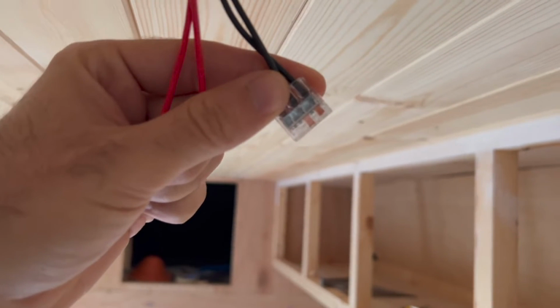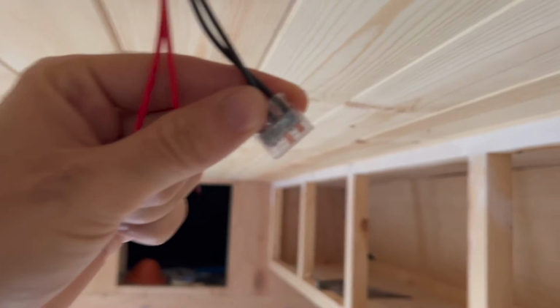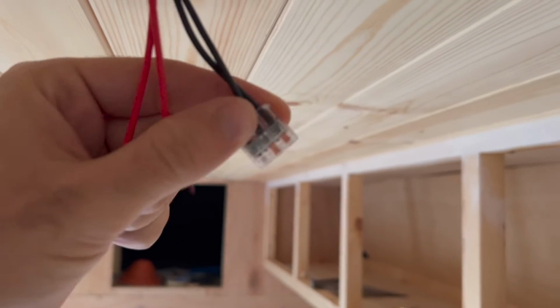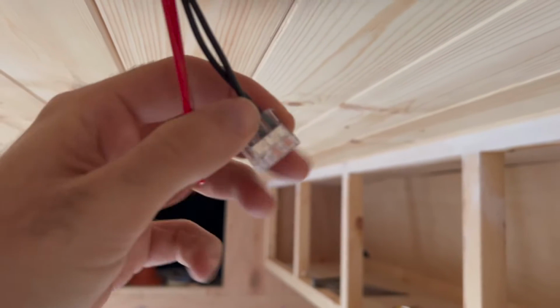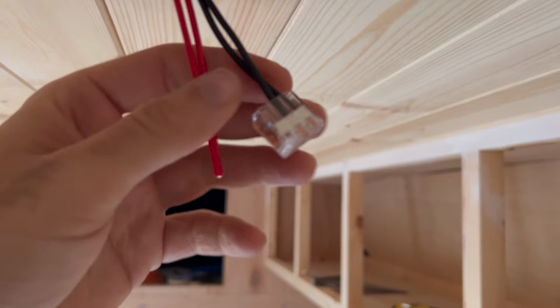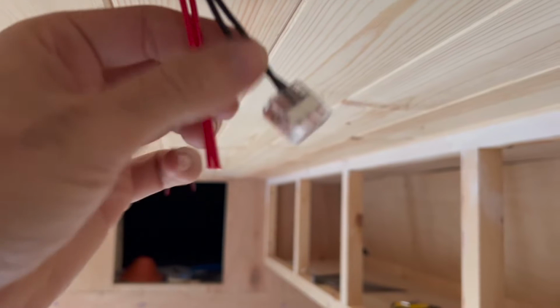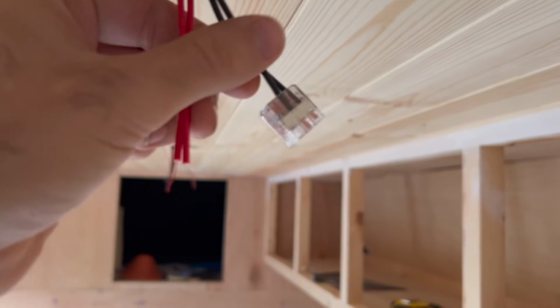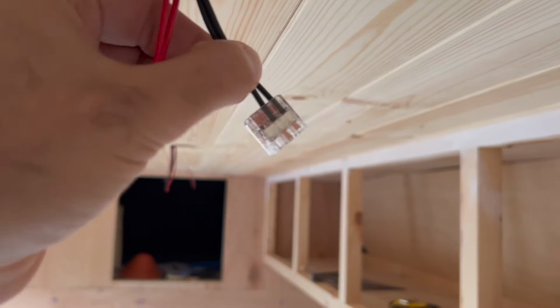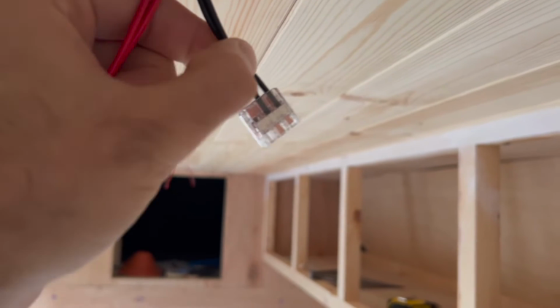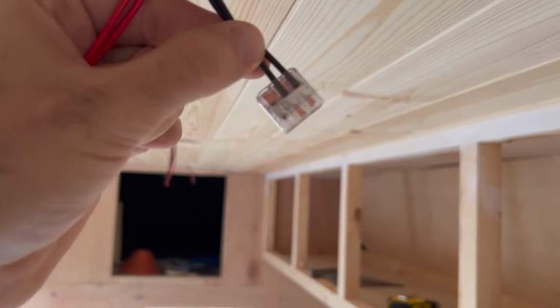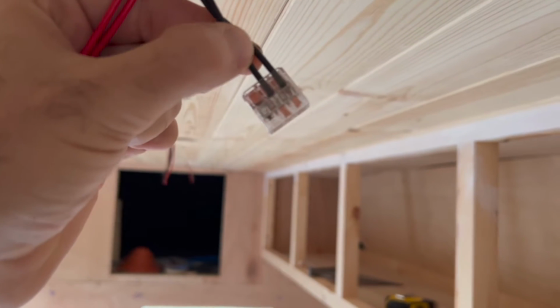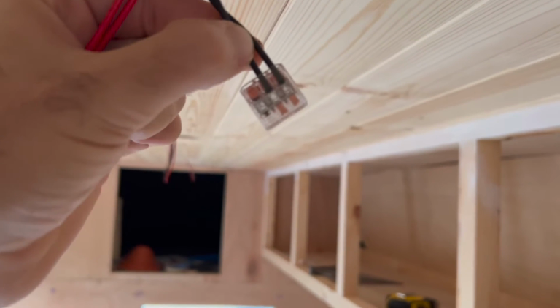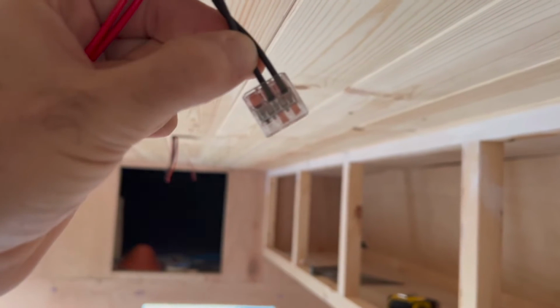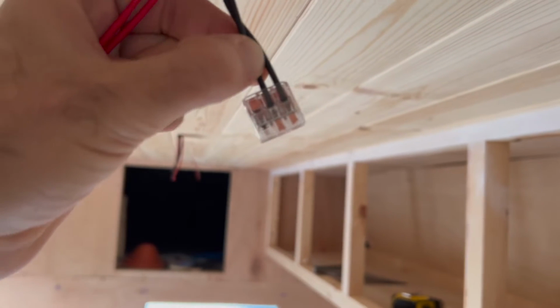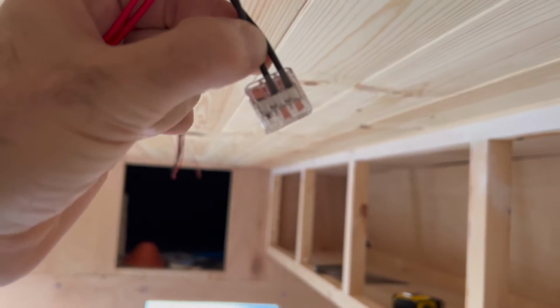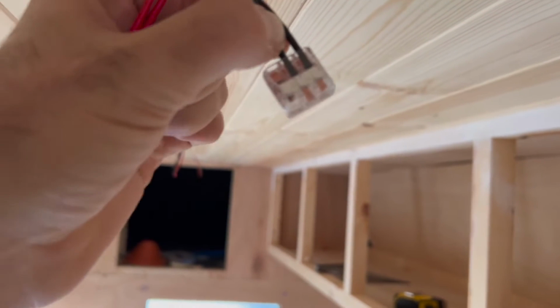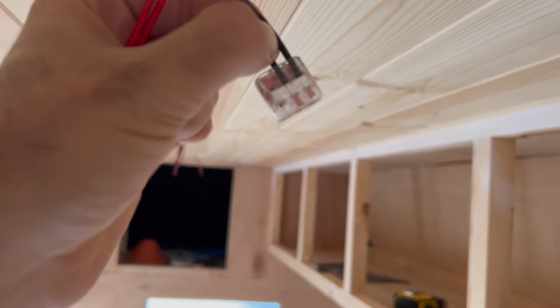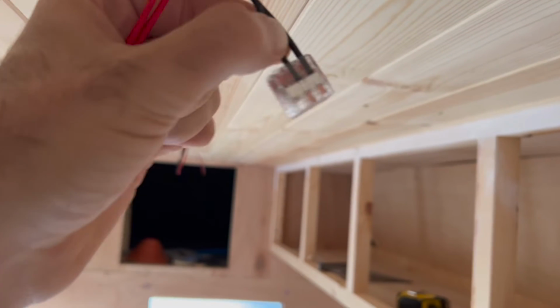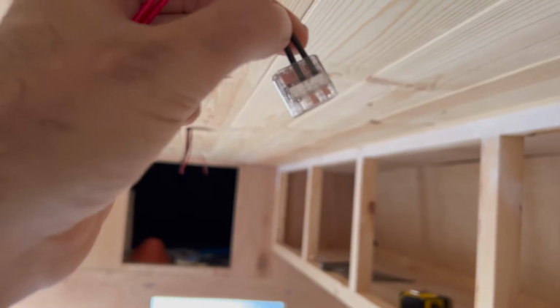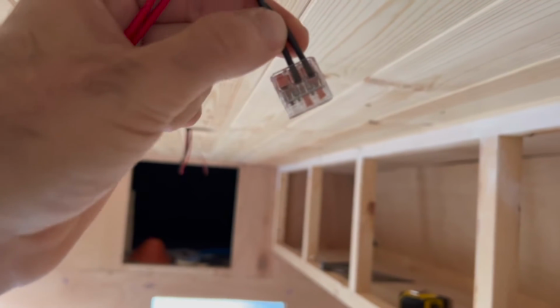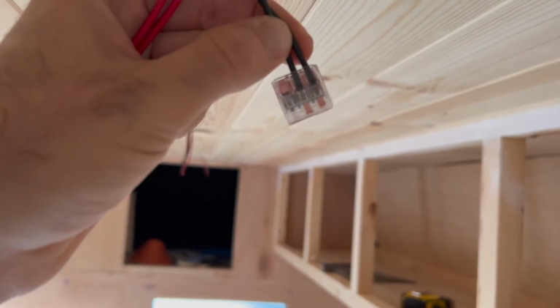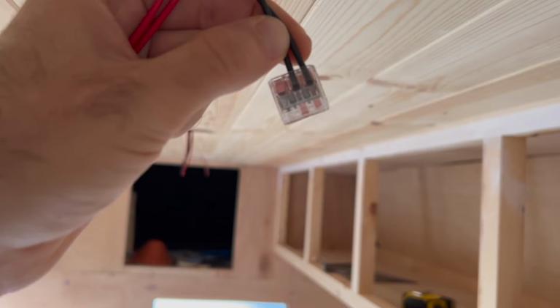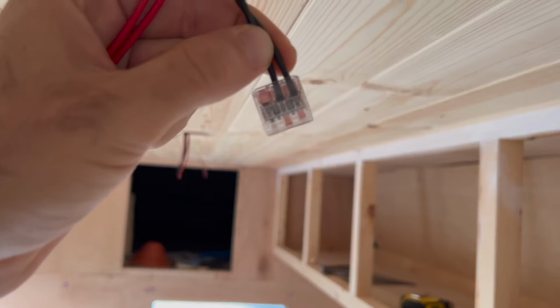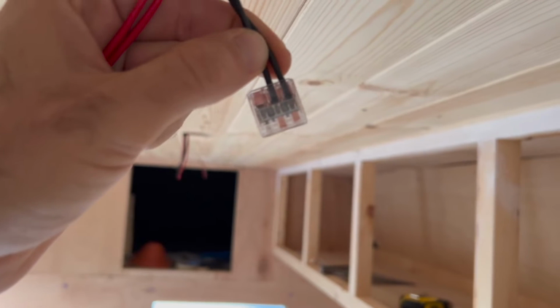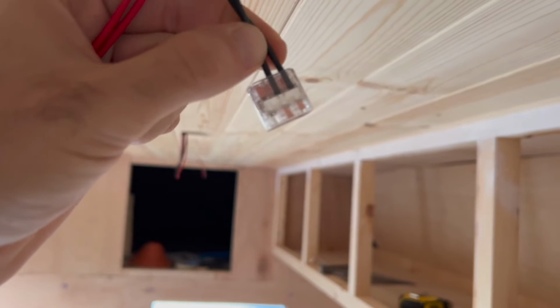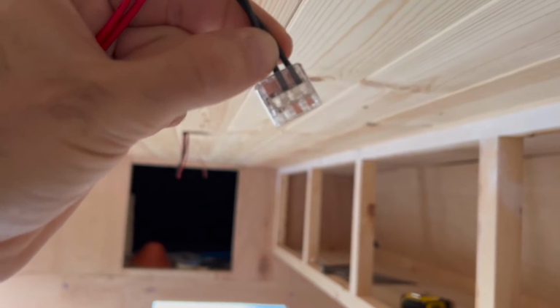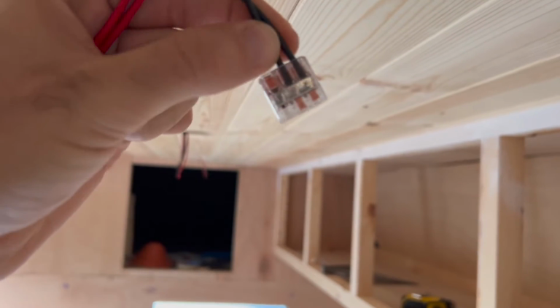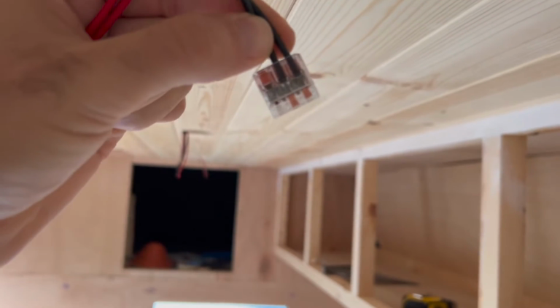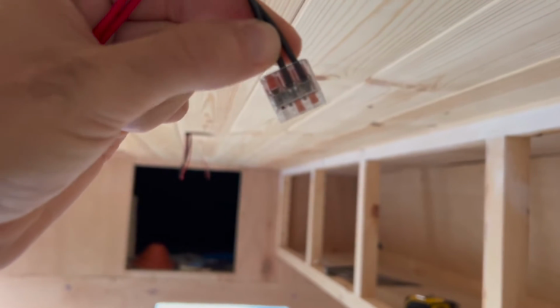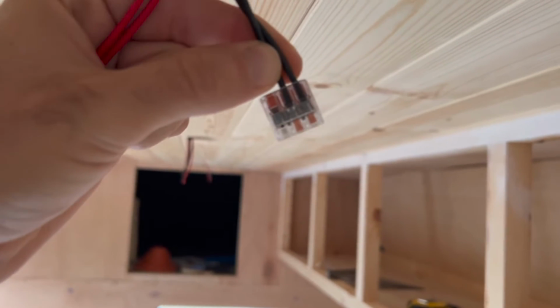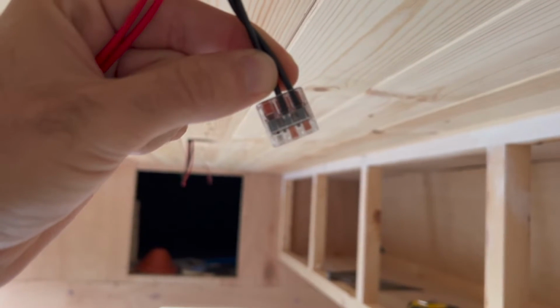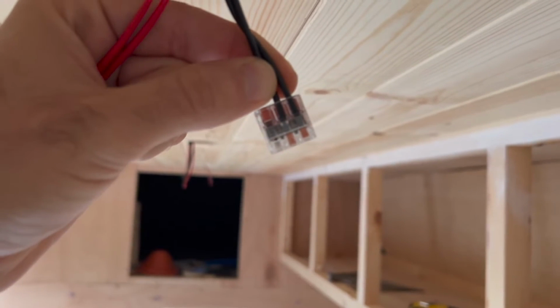So we've got obviously three earths going in there — you've got your one coming into this light, that one will be going off to the next light, and then we'll have the one going to the actual light itself.